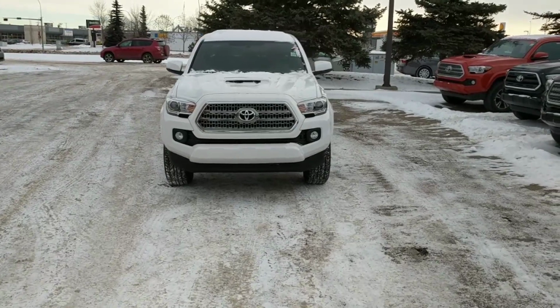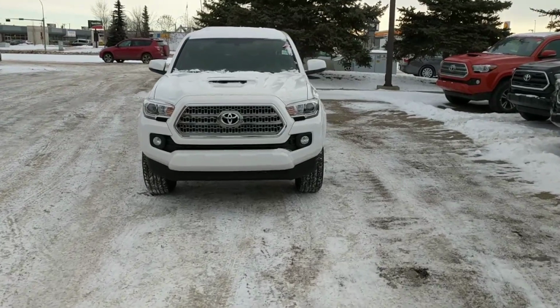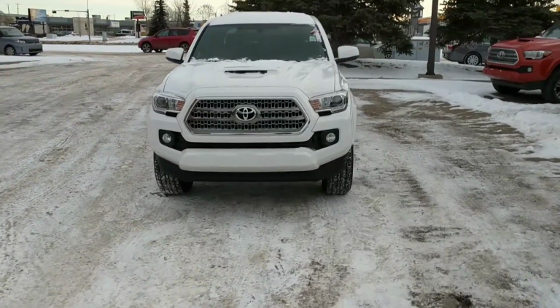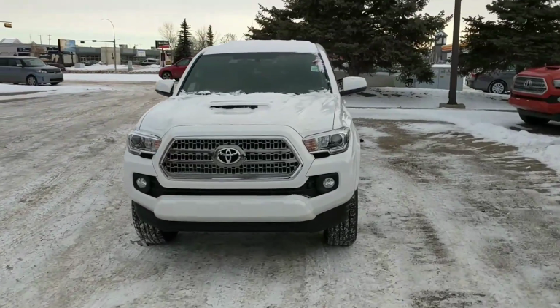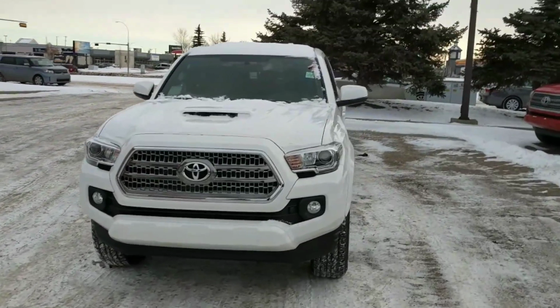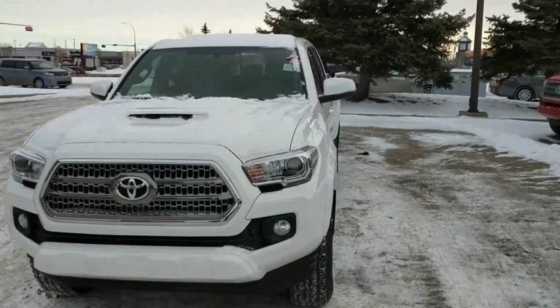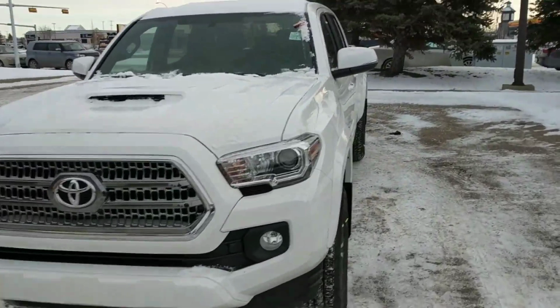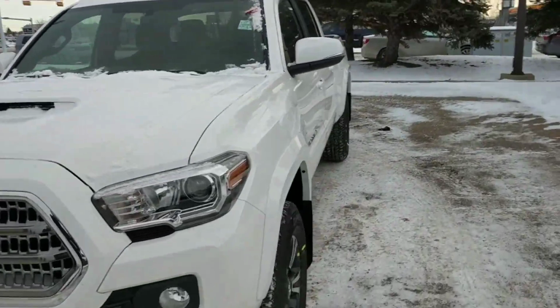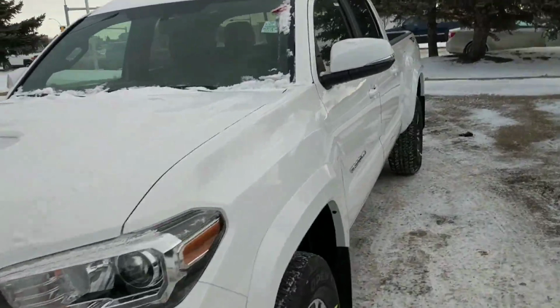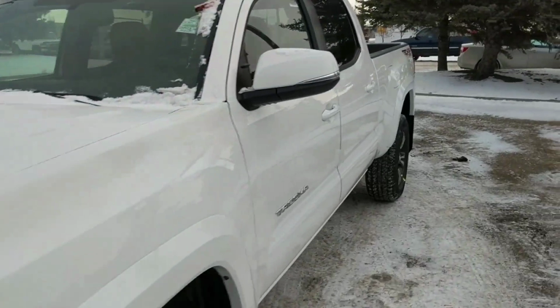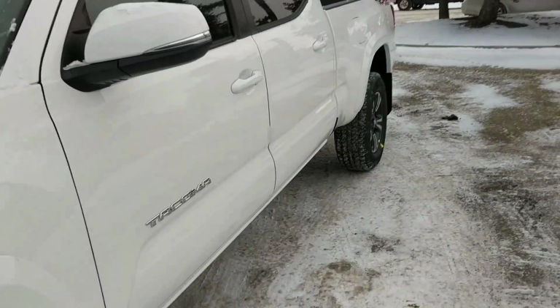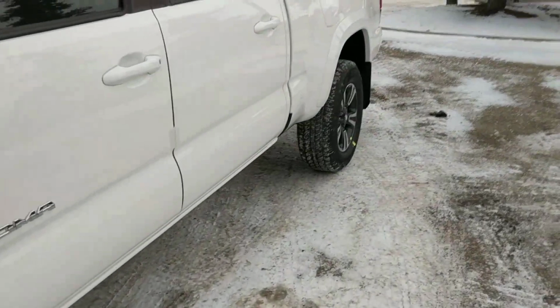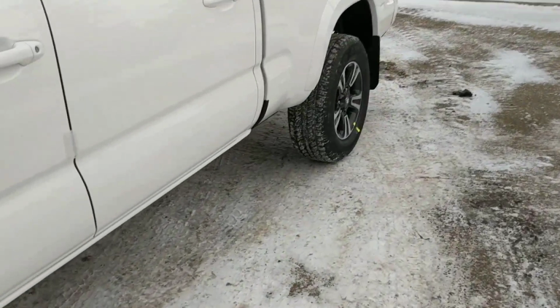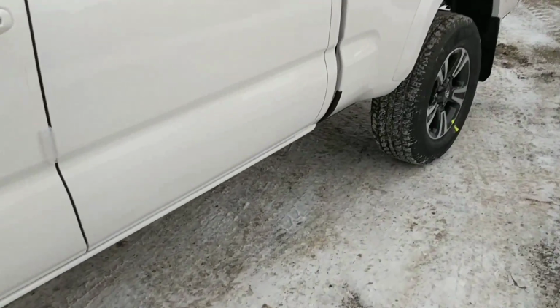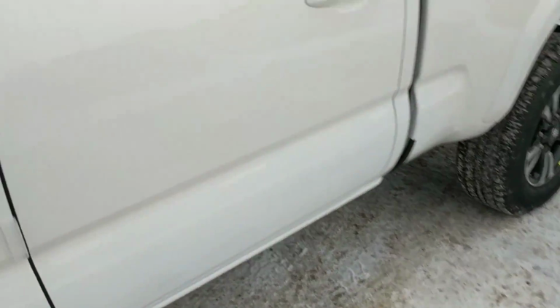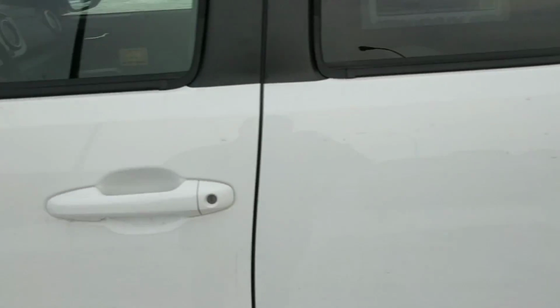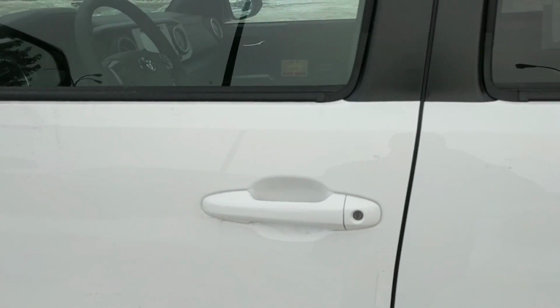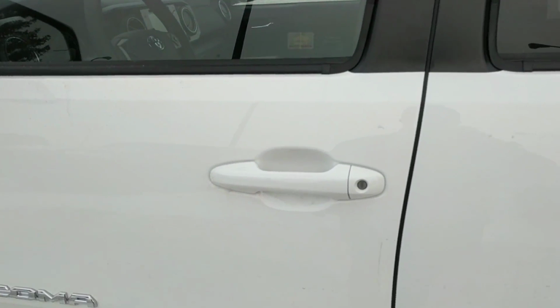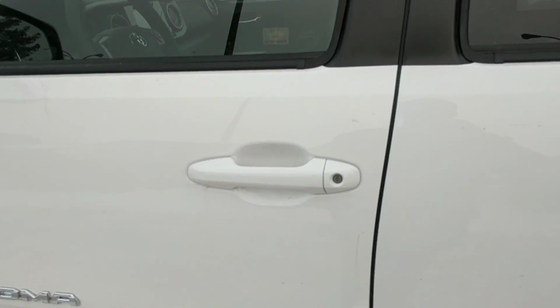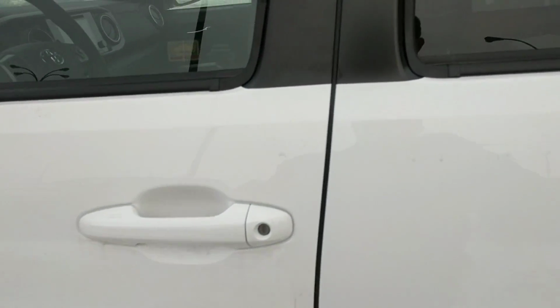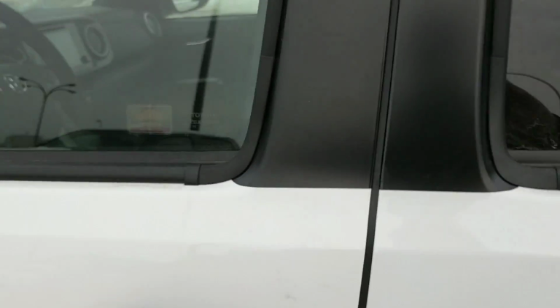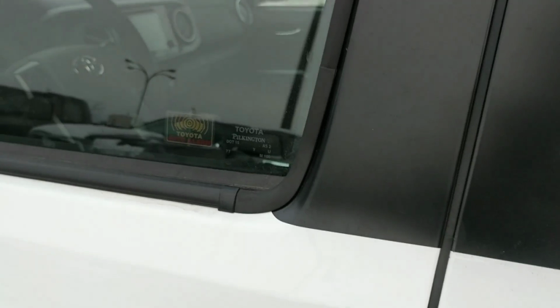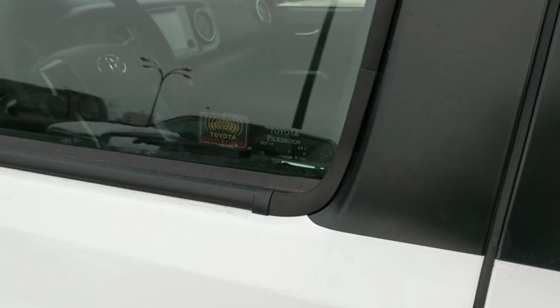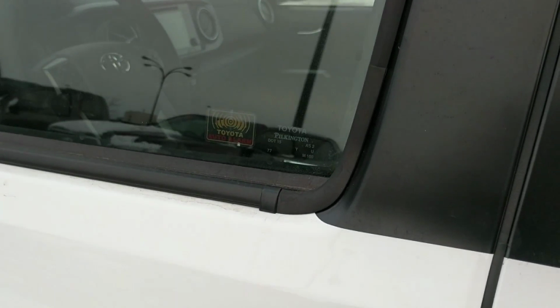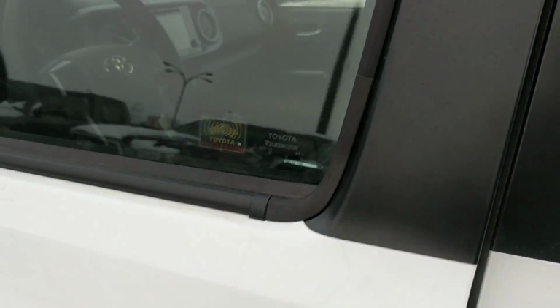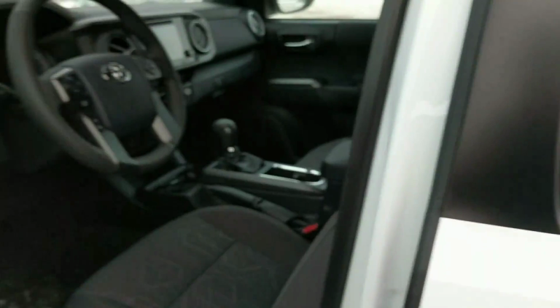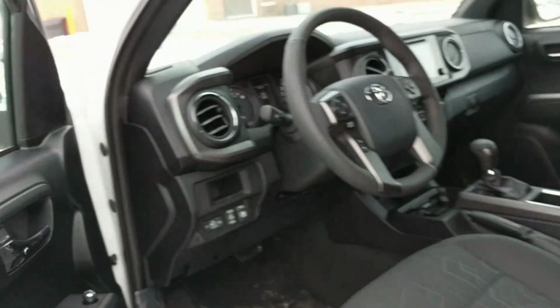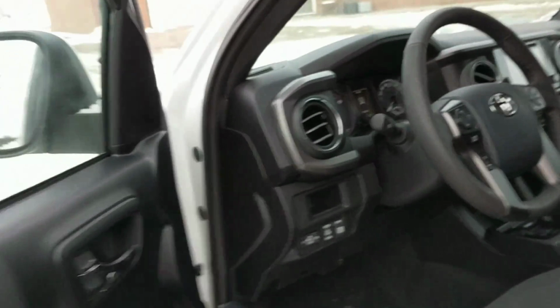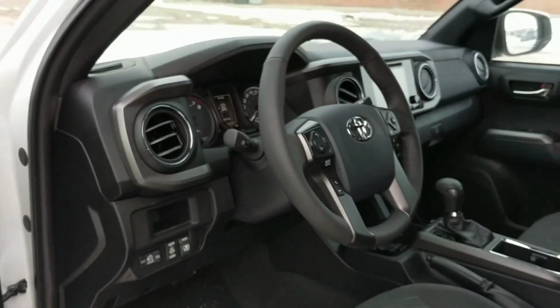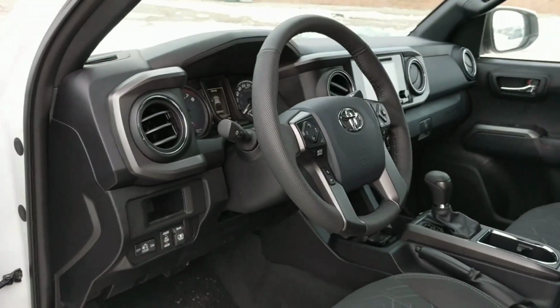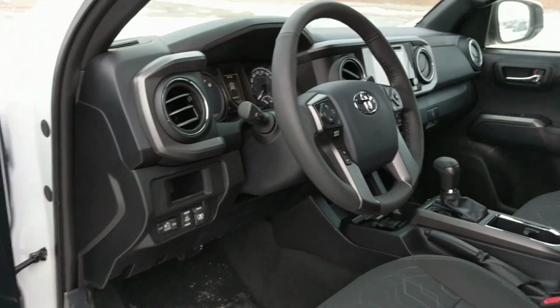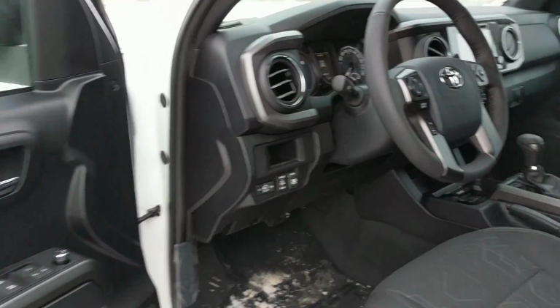Okay, let's hop inside and take a look. This vehicle does come with the smart key system. So I have the key in my pocket — you can basically just put your hand behind the door handle and it'll open right up.